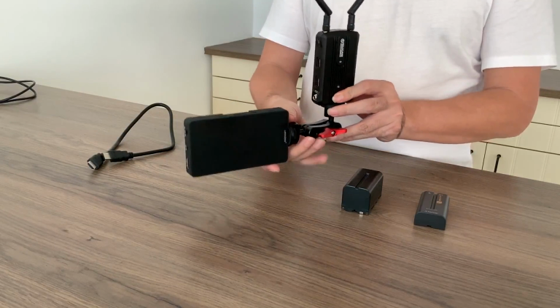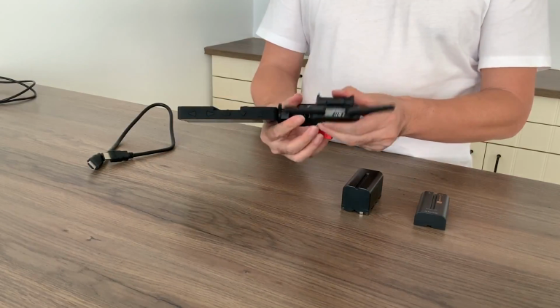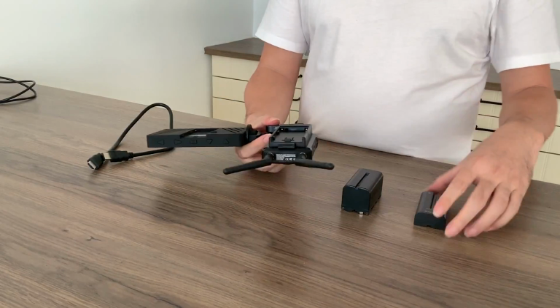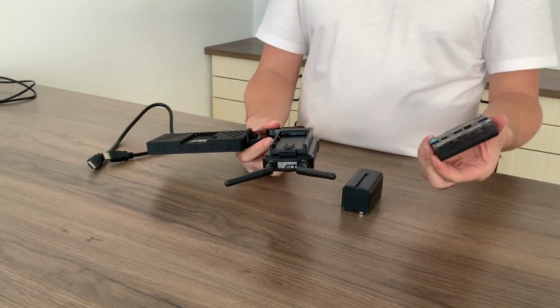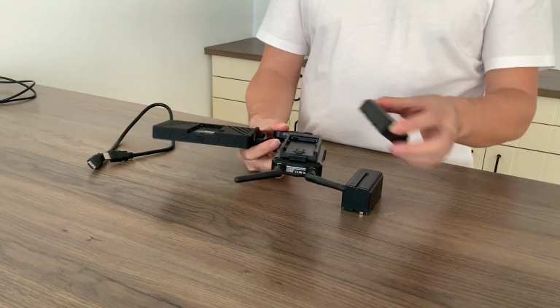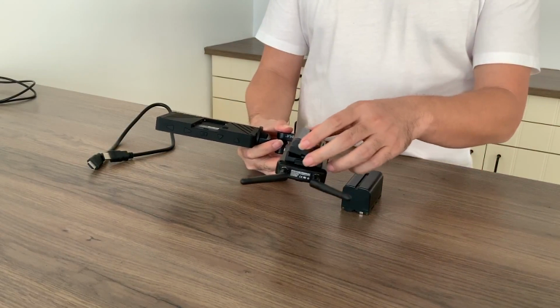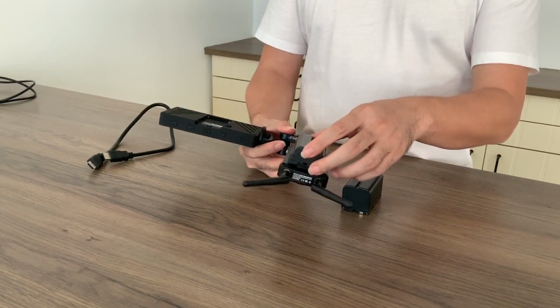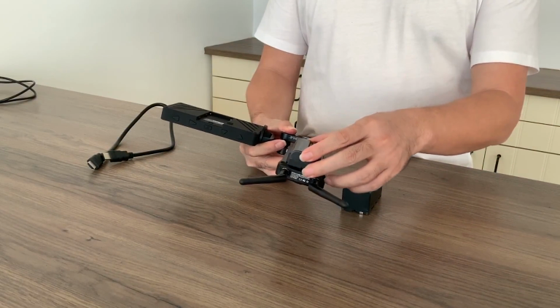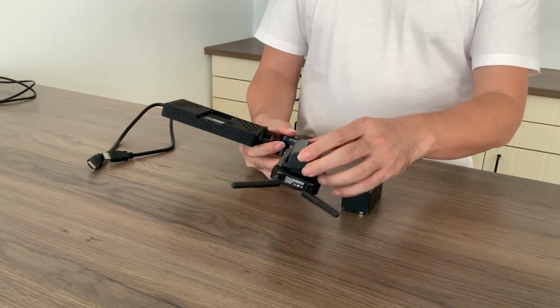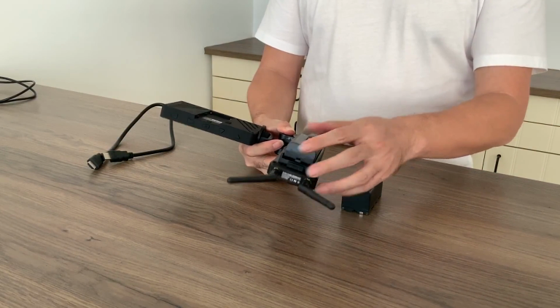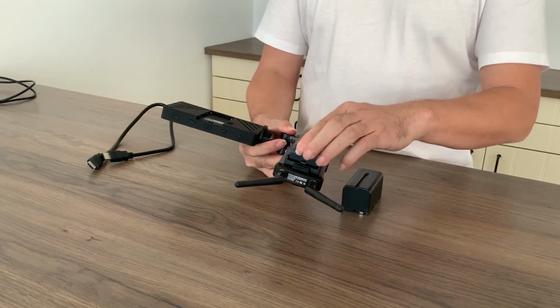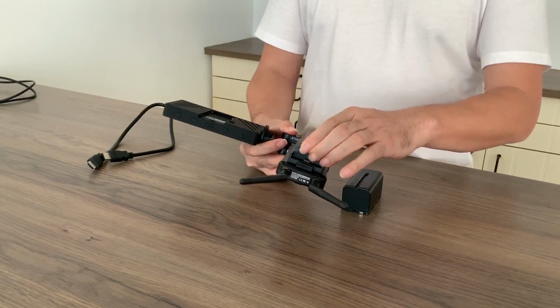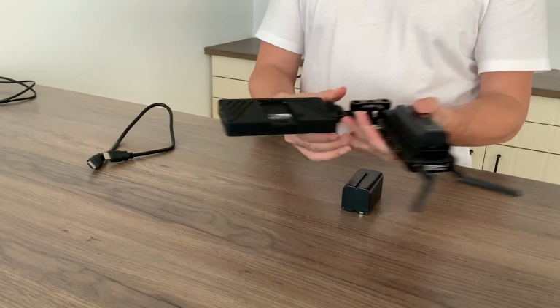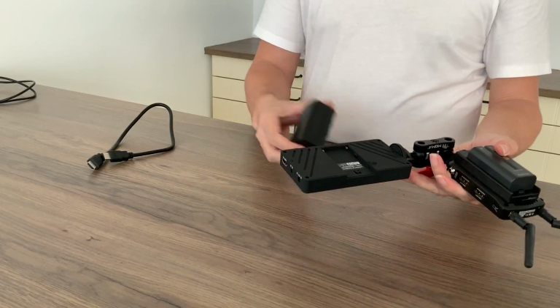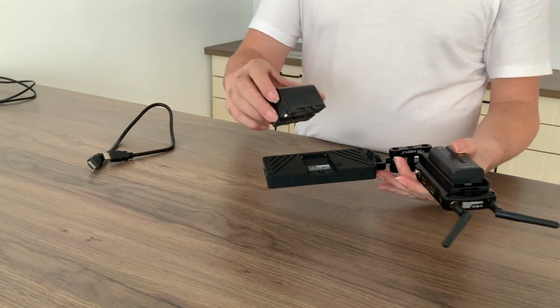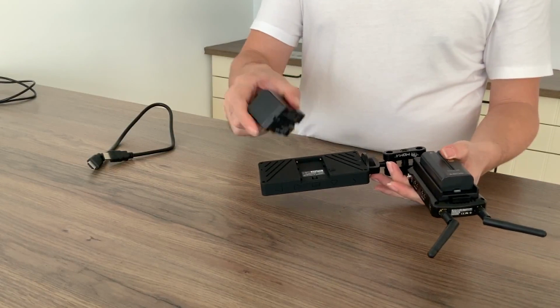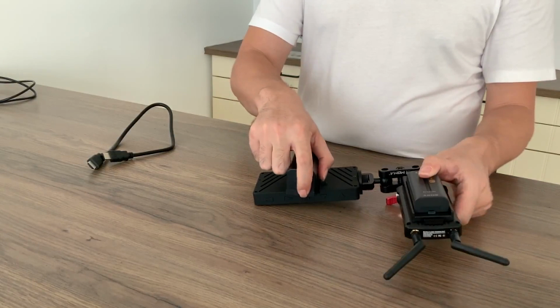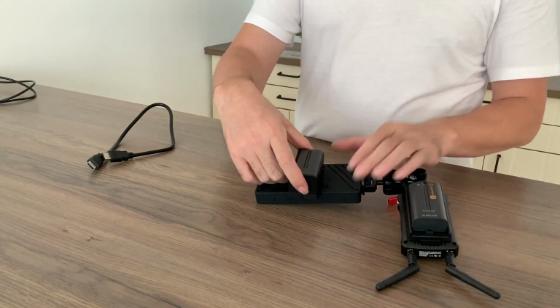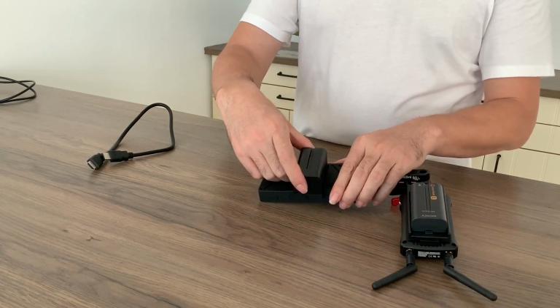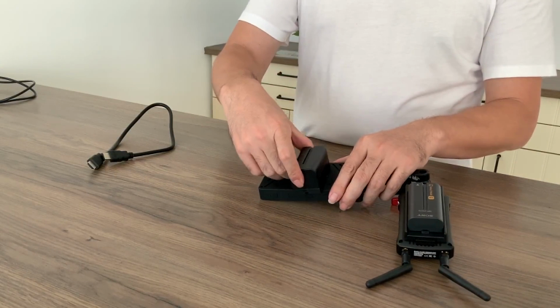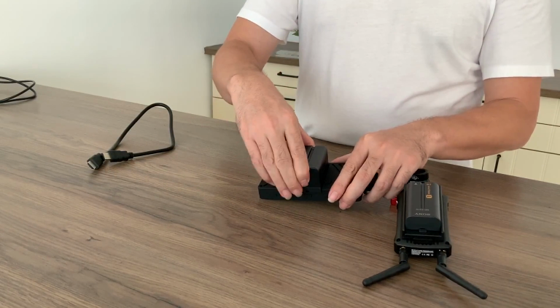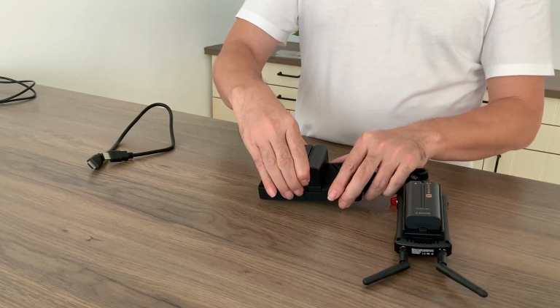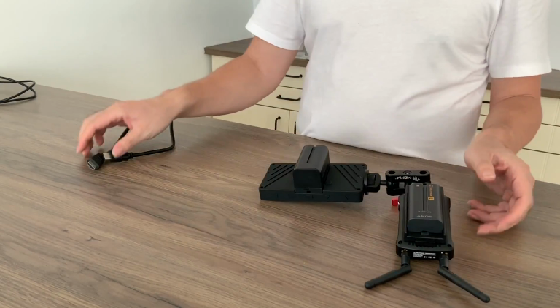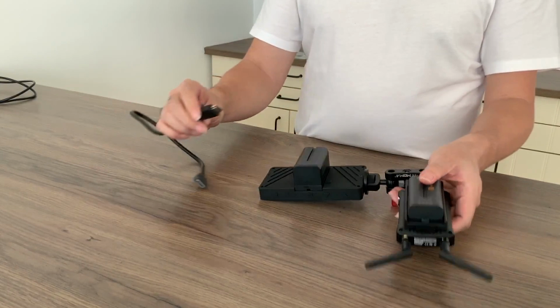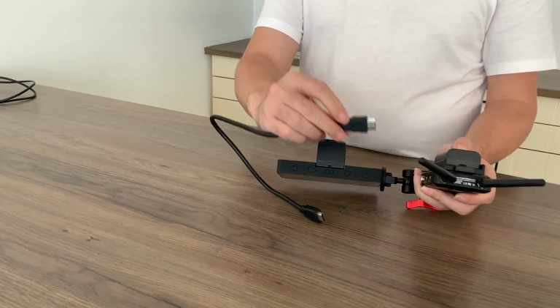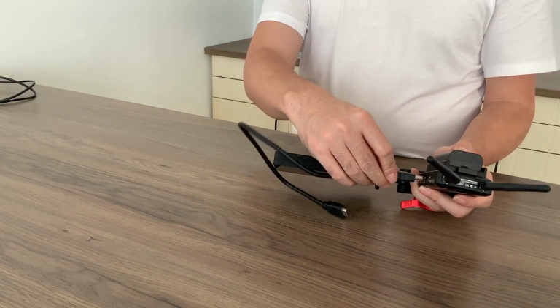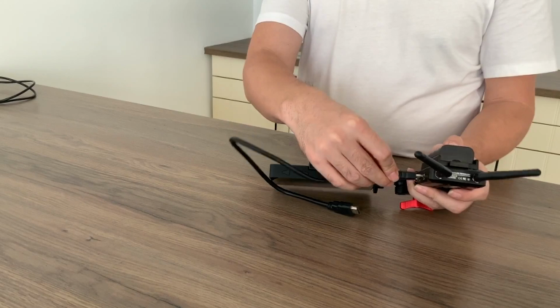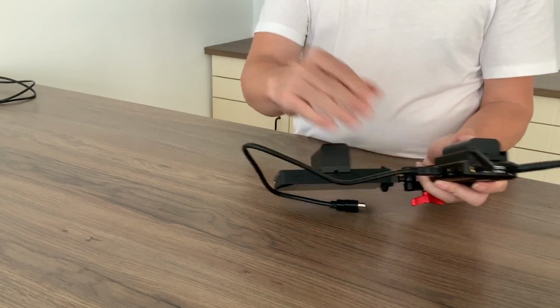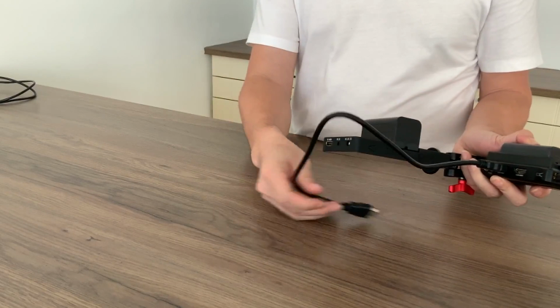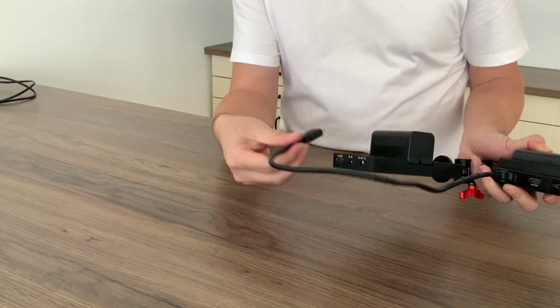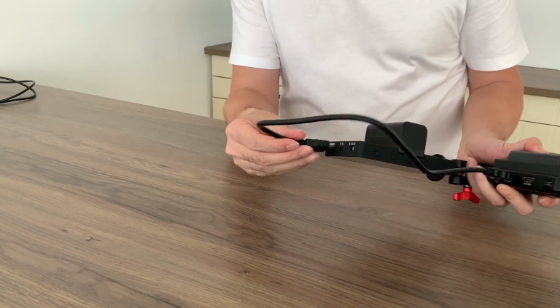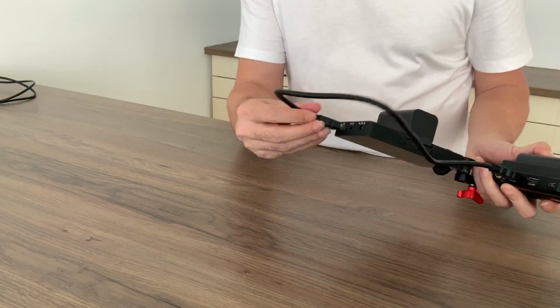Same as the transmitter, the receiver can be powered by adapter or battery. Connect the receiver and monitor with an HDMI cable.